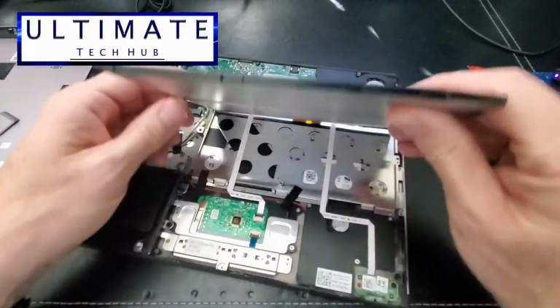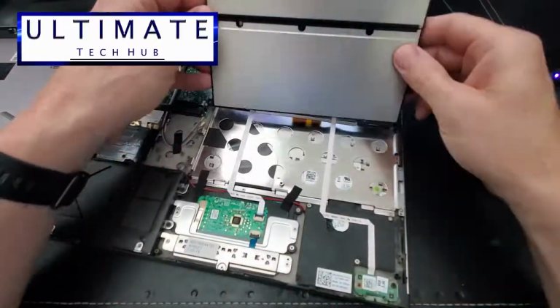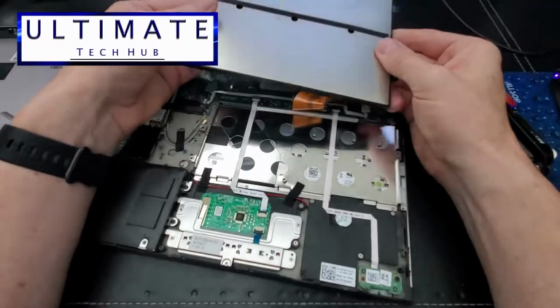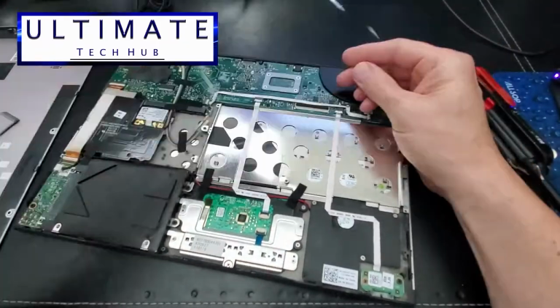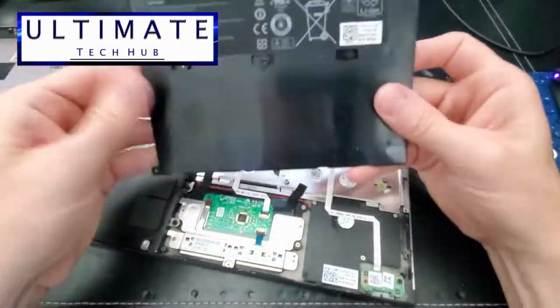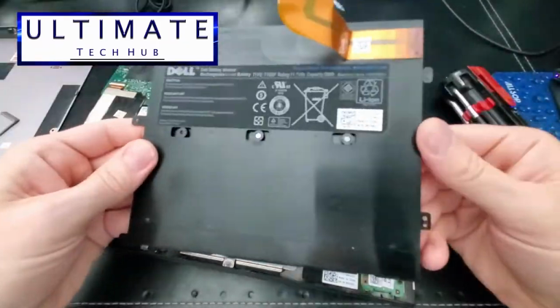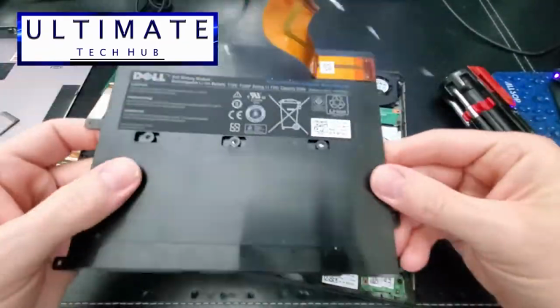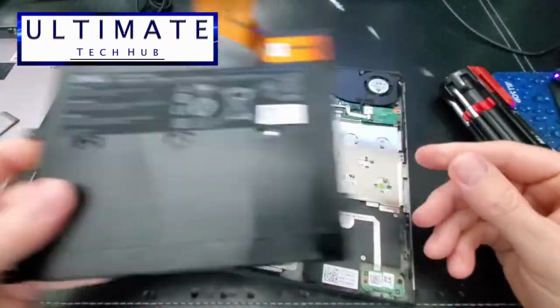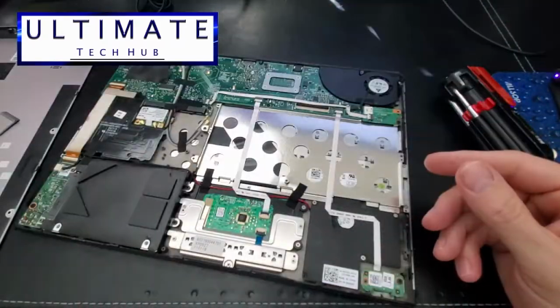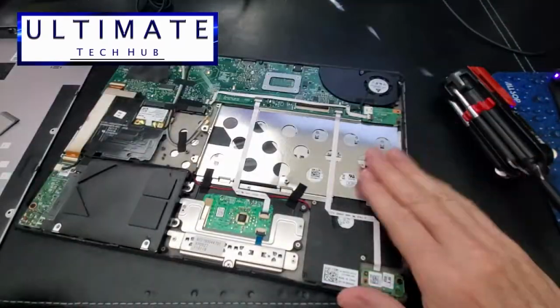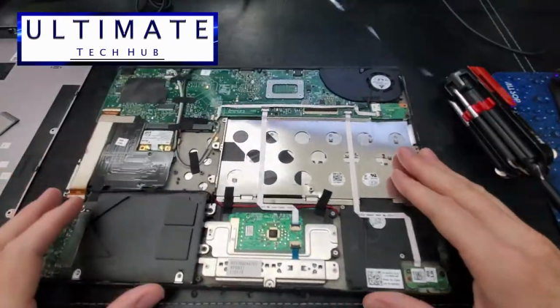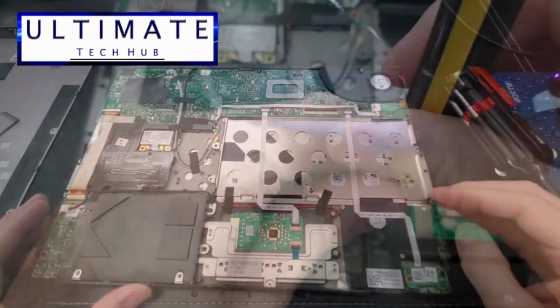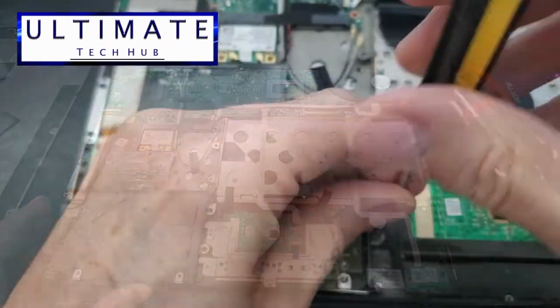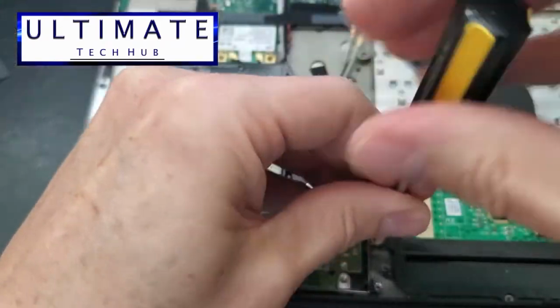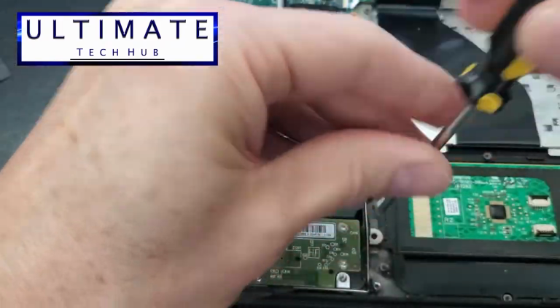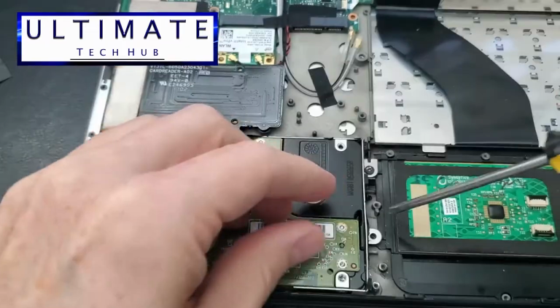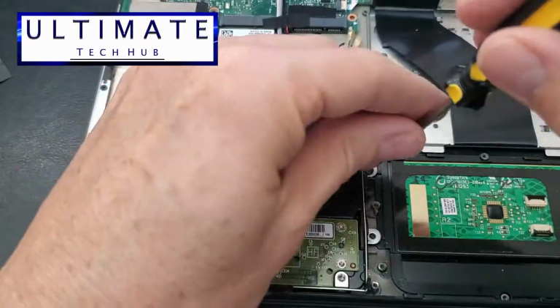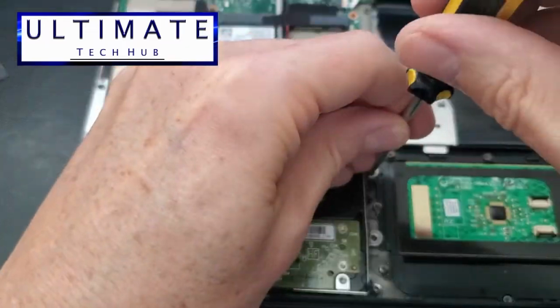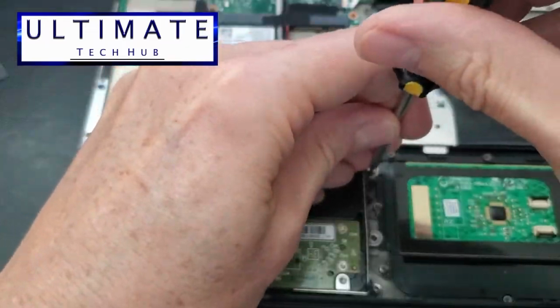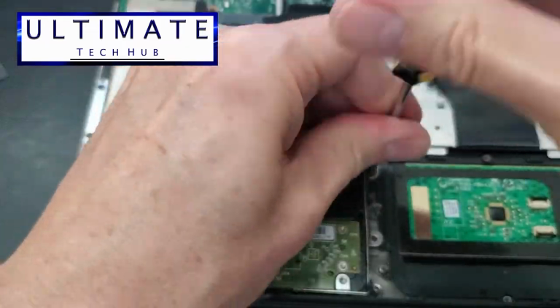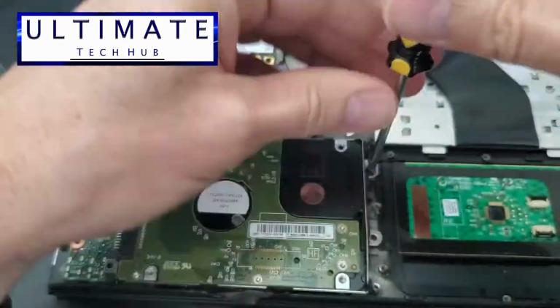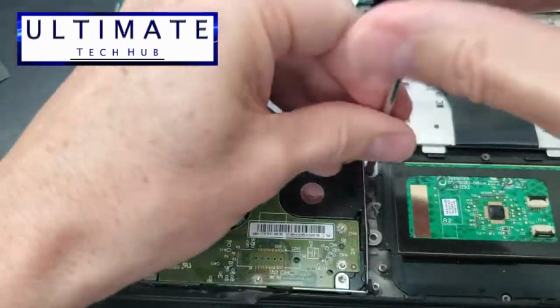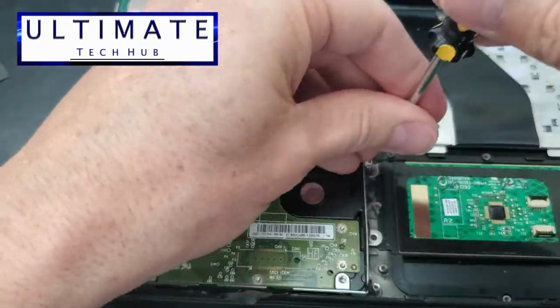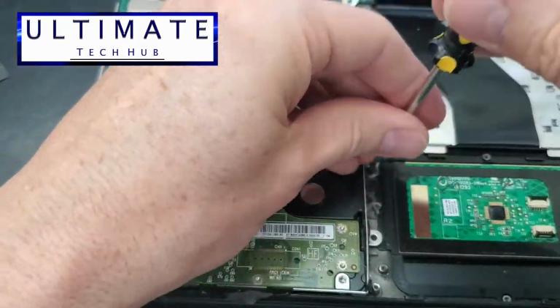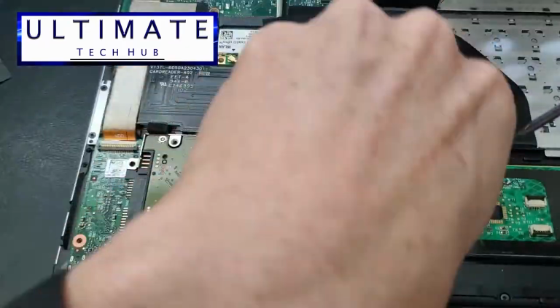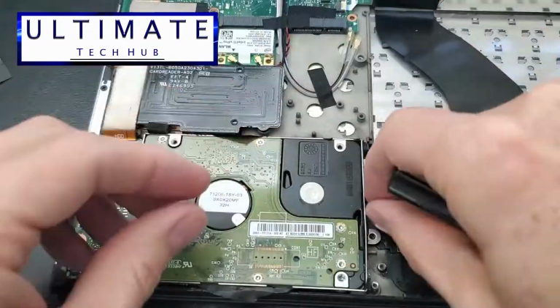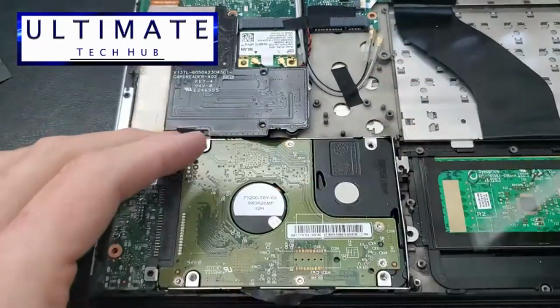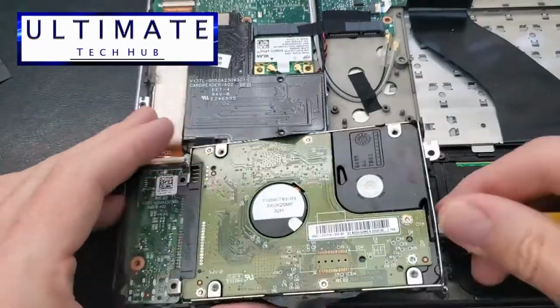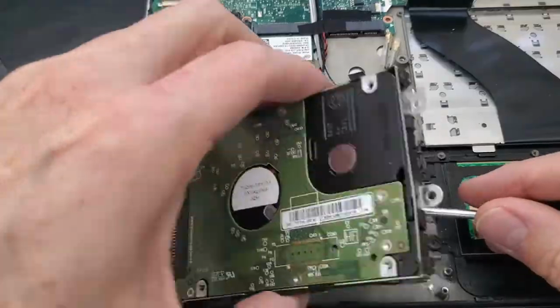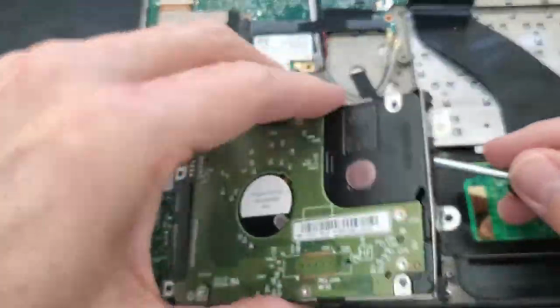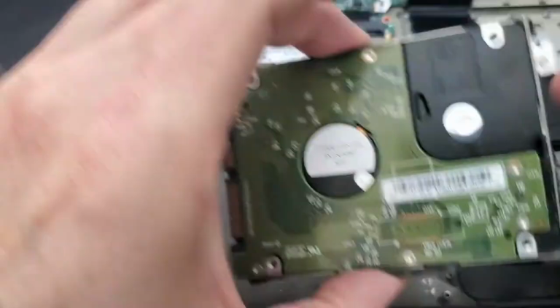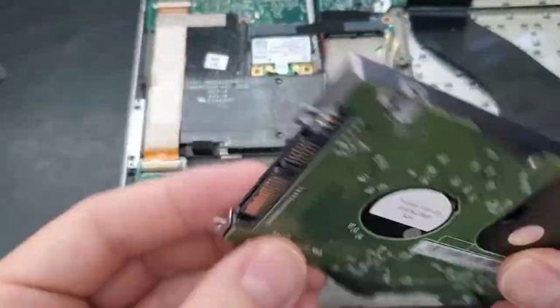And here's that terrible battery. Now we need to remove these two screws — they hold the hard drive in place. And the hard drive comes out easily.